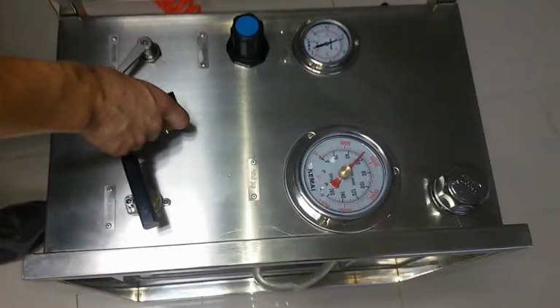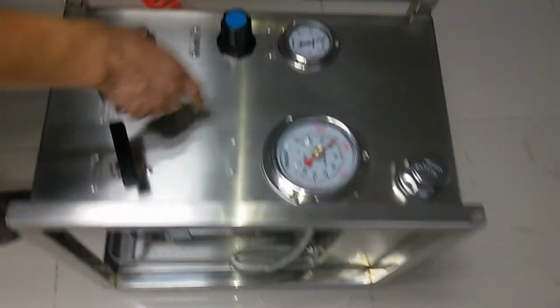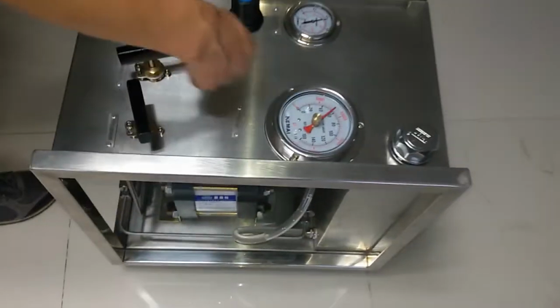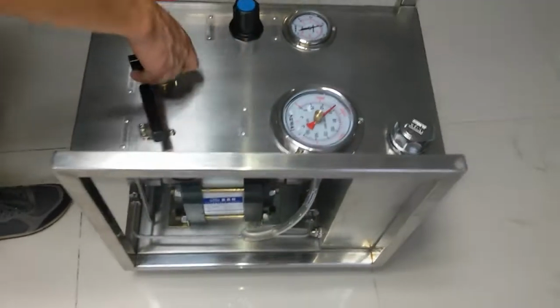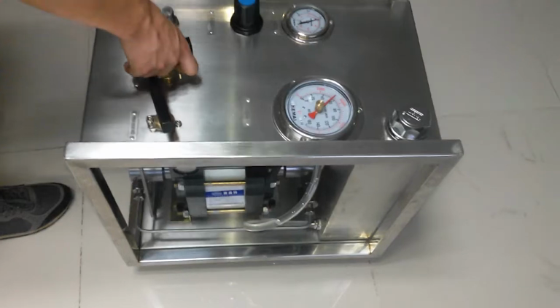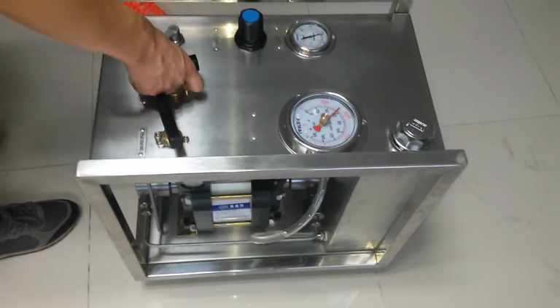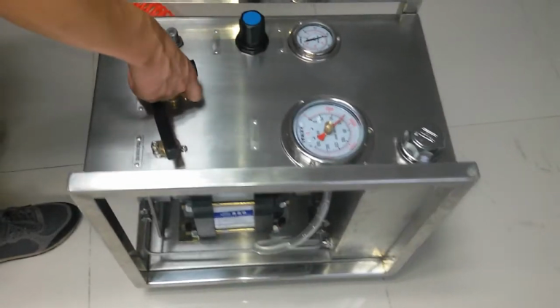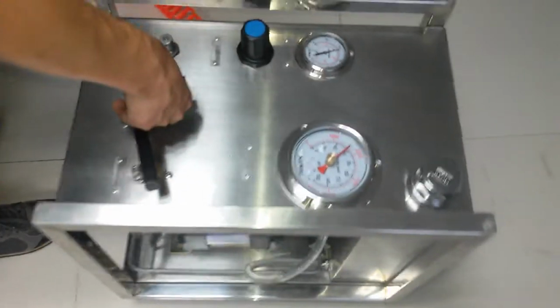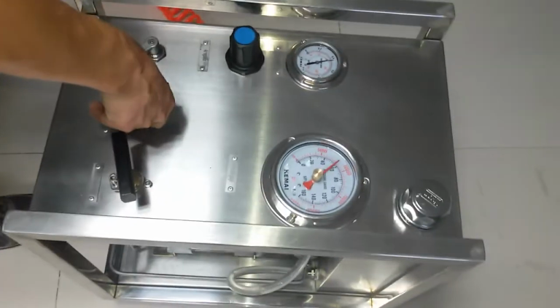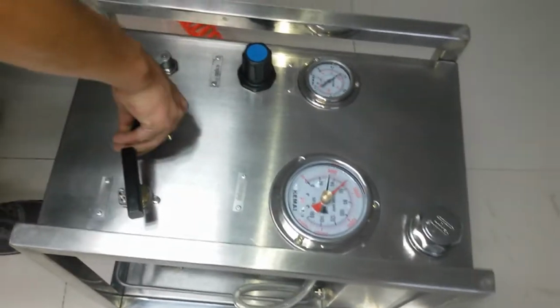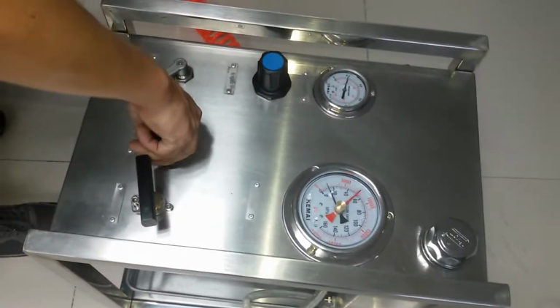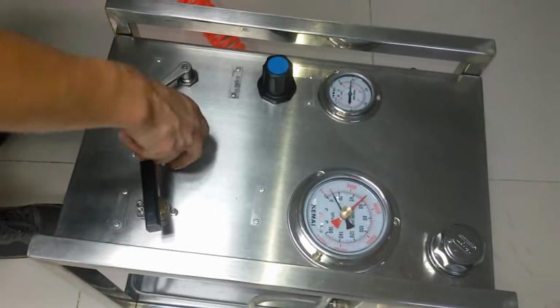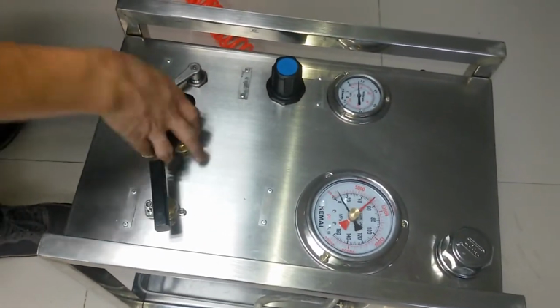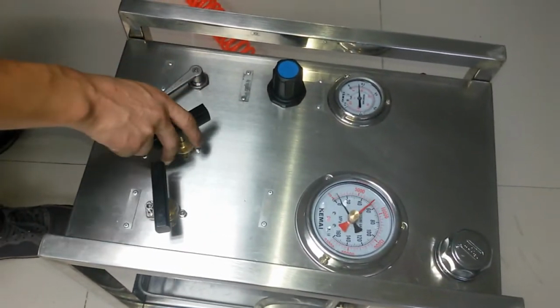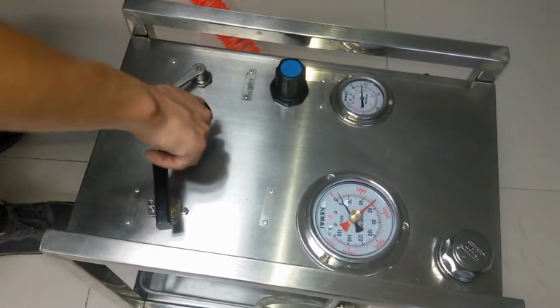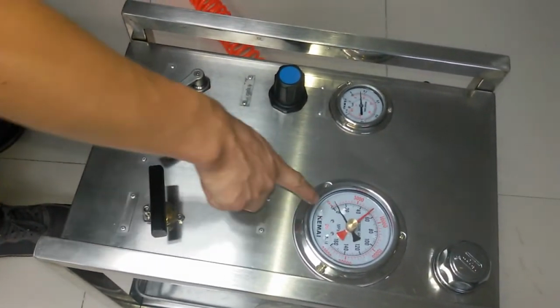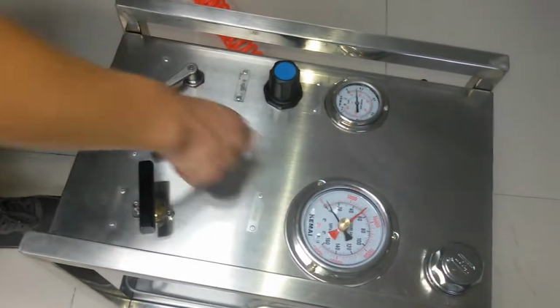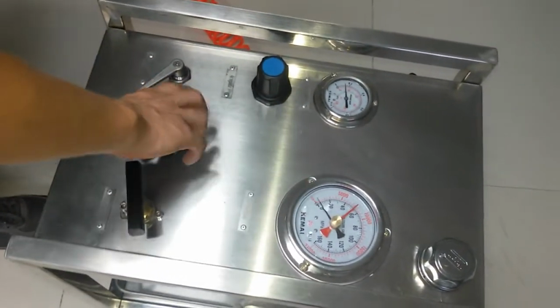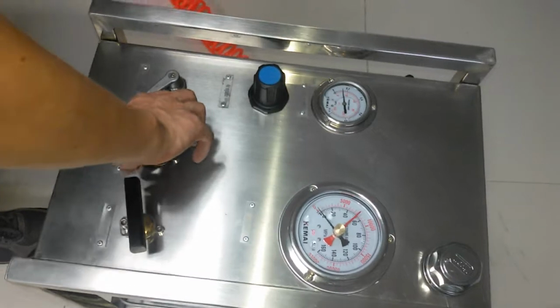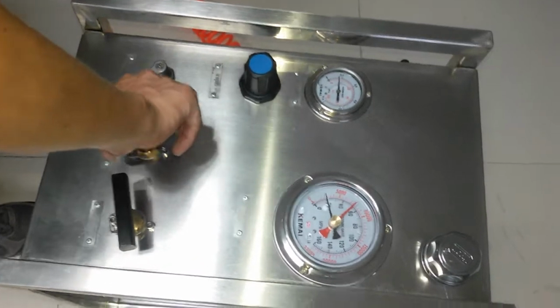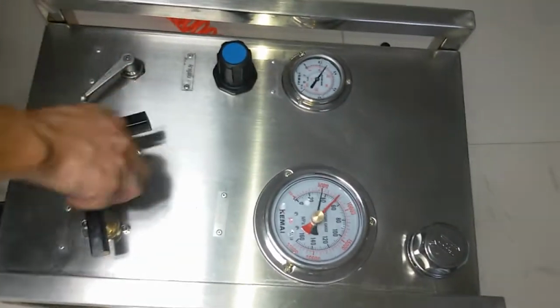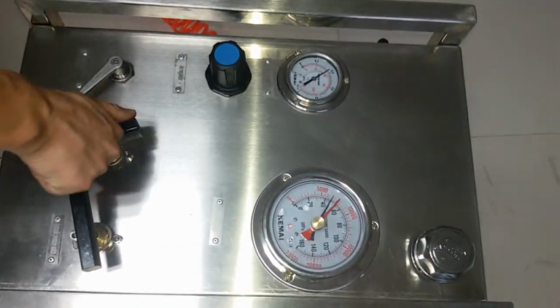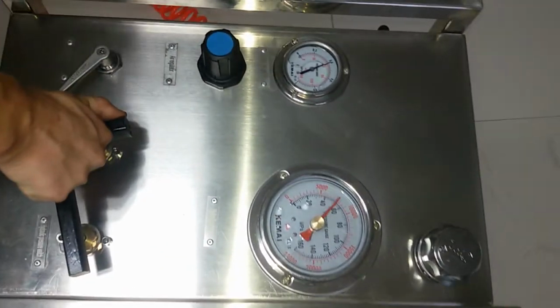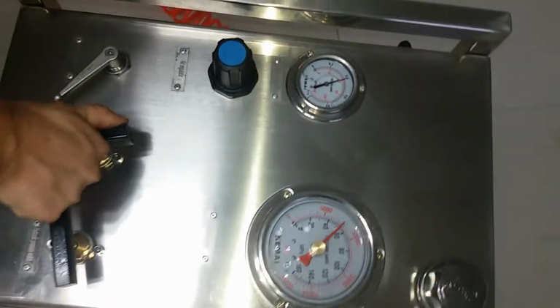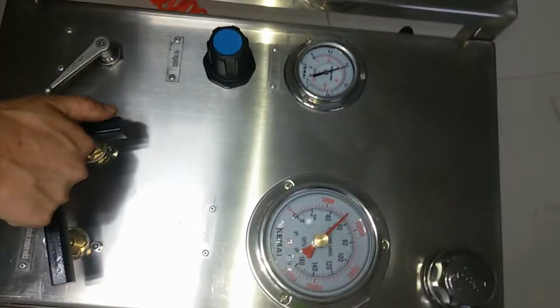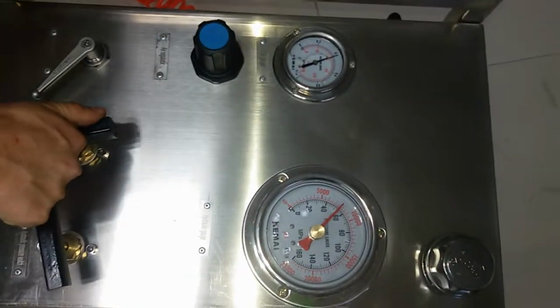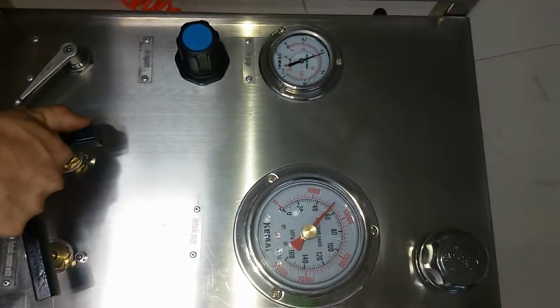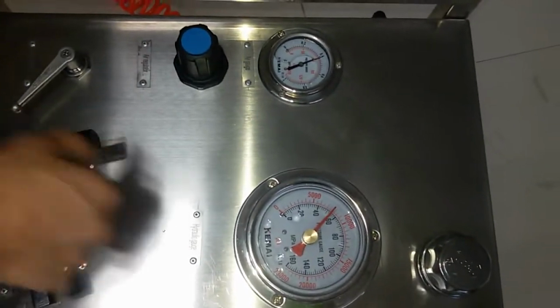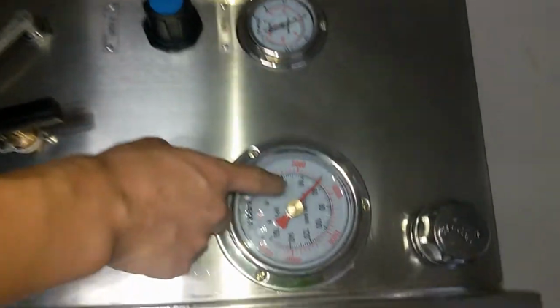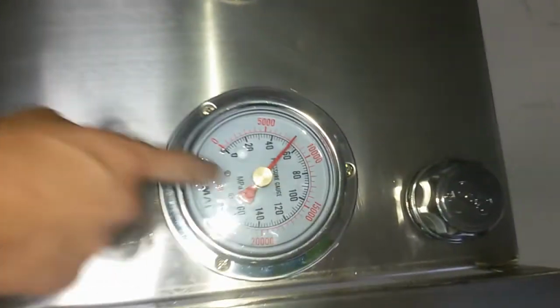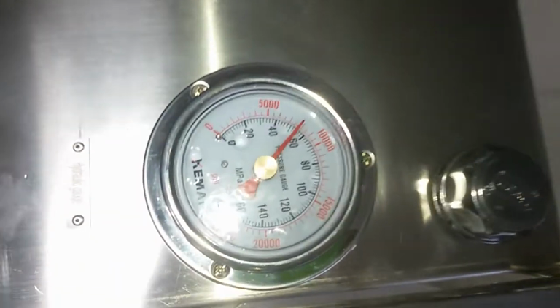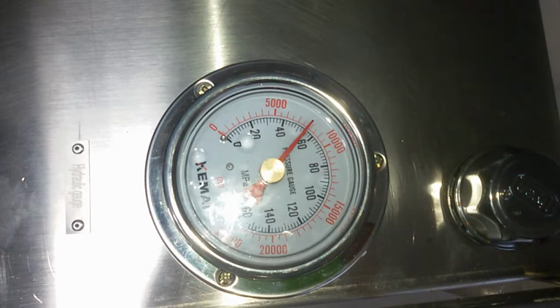Now you can open the unloading valve and the hydraulic pressure will drop. Close the unloading valve and the pressure reaches back up.